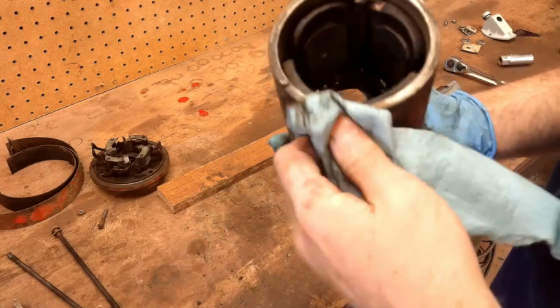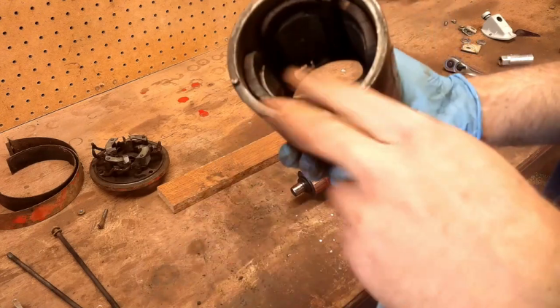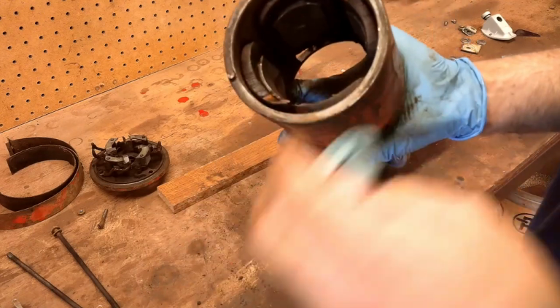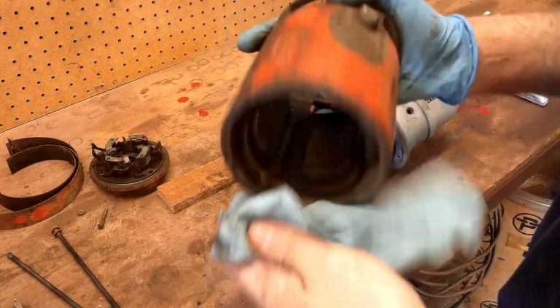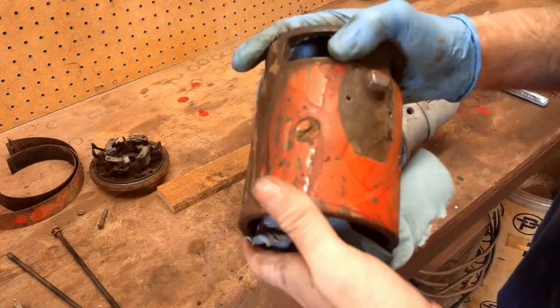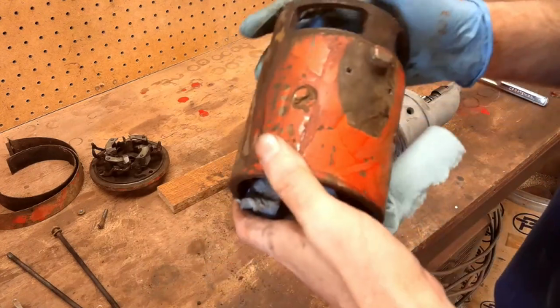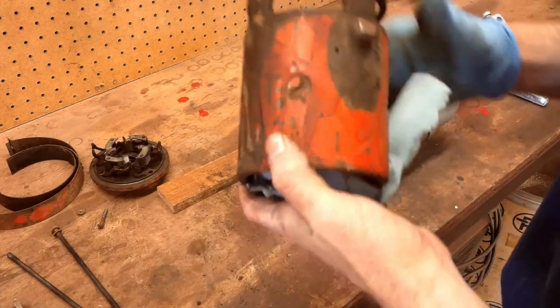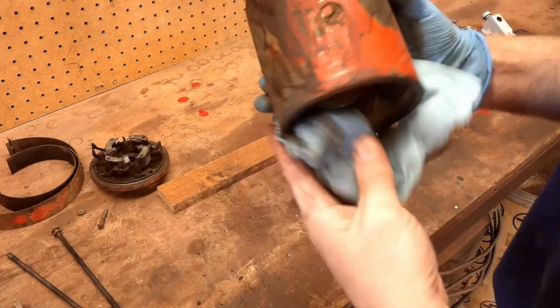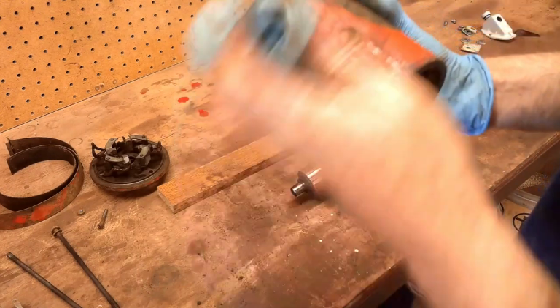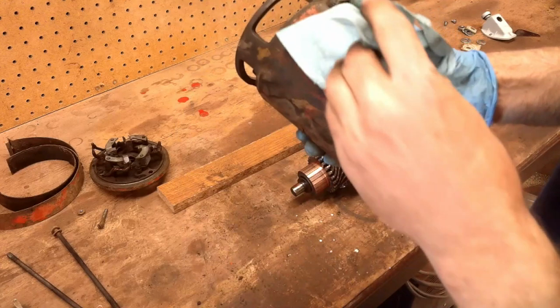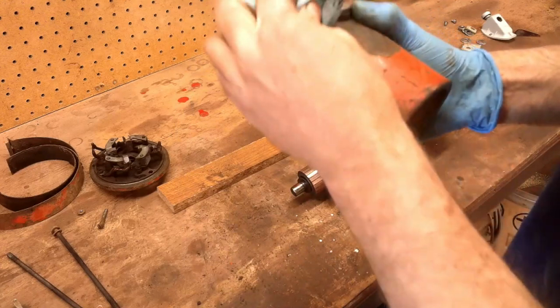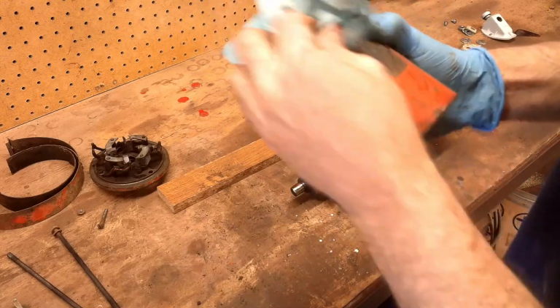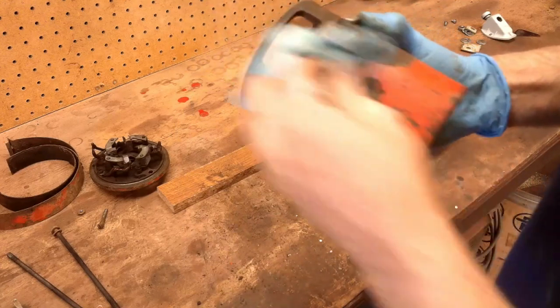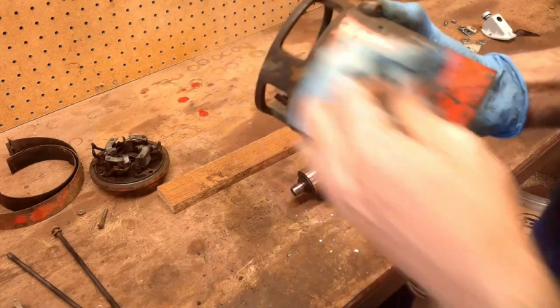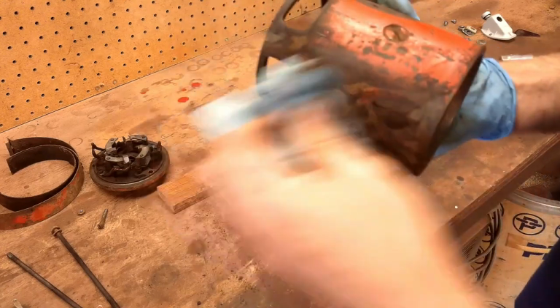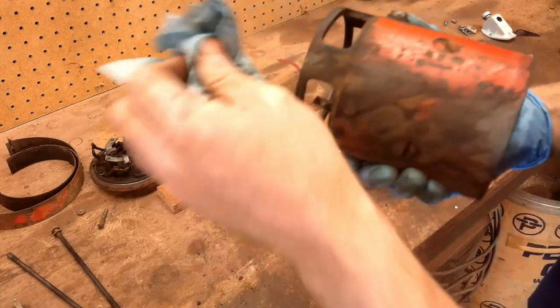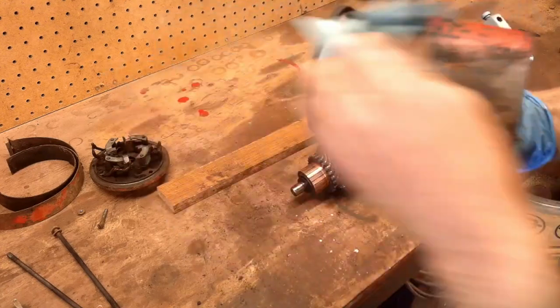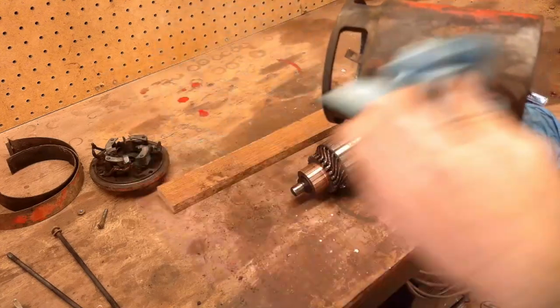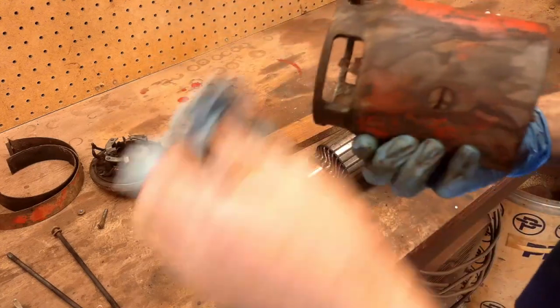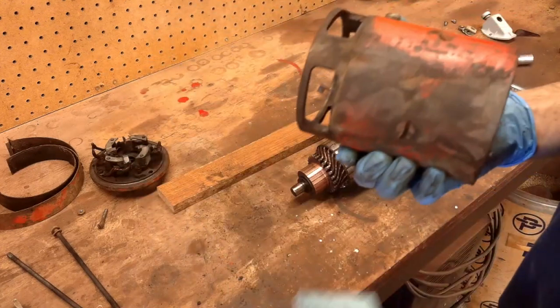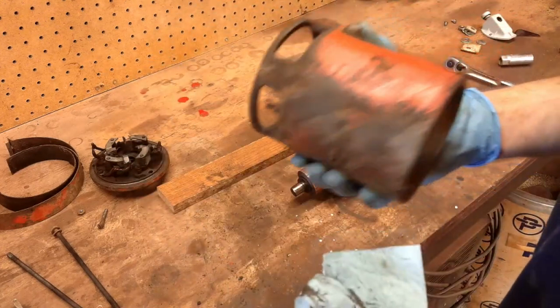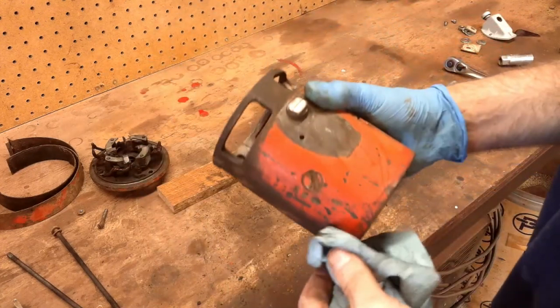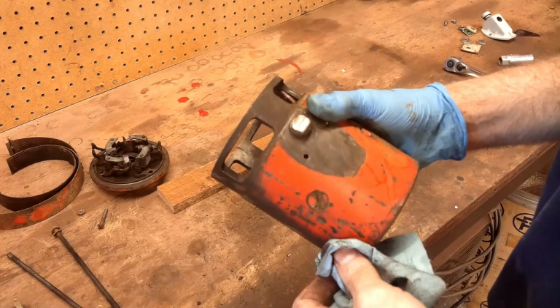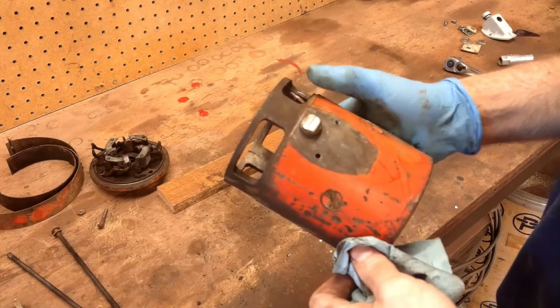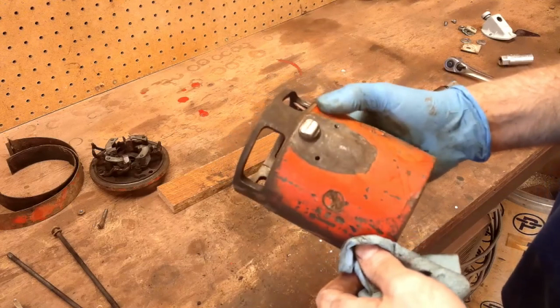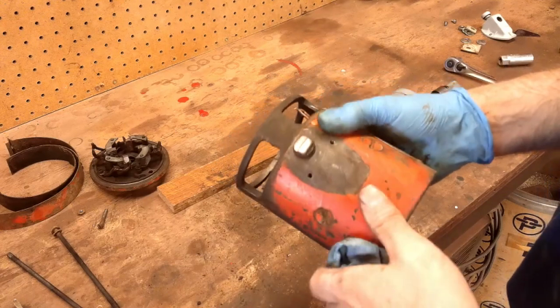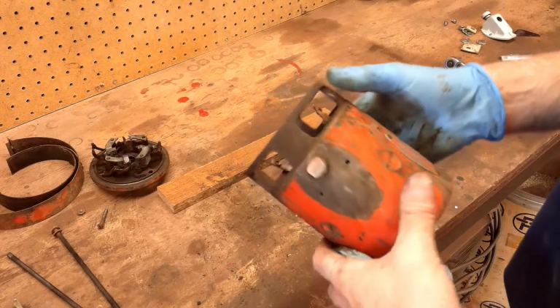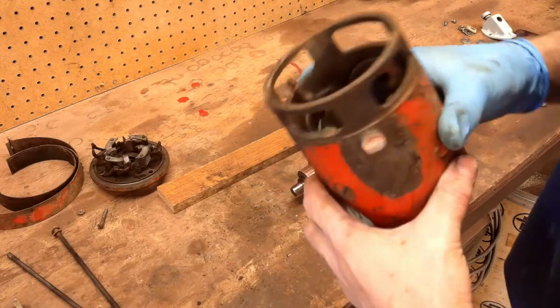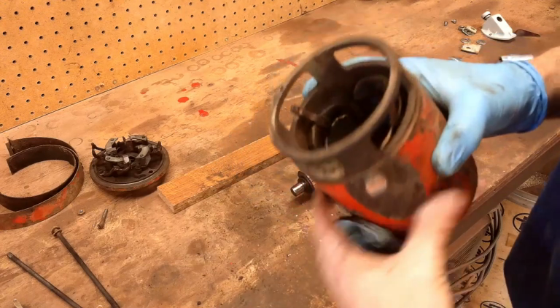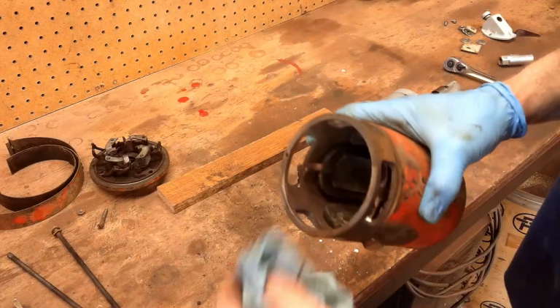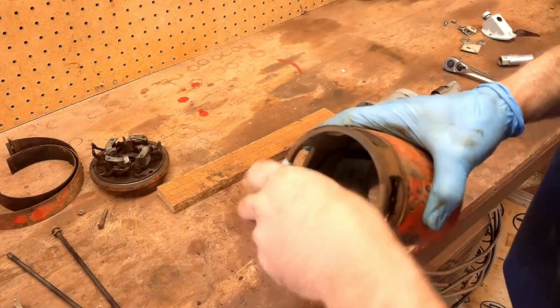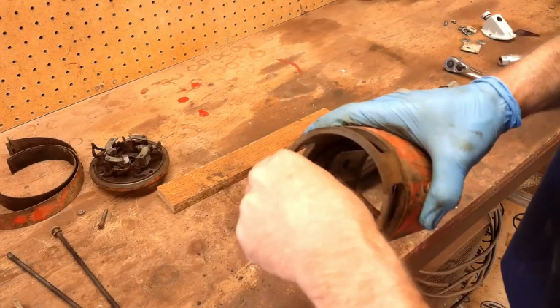I don't want to put this part in the blast cabinet because I know I'd get abrasive down in there that I would never get back out. So I'll wait until it's reassembled and then just wire brush it real good before I paint it.